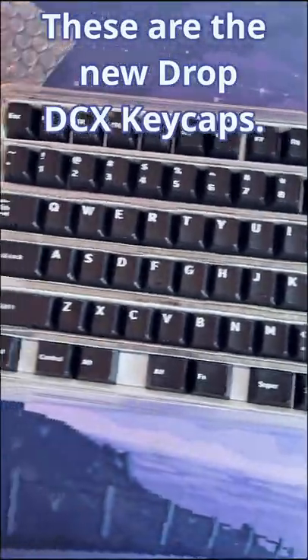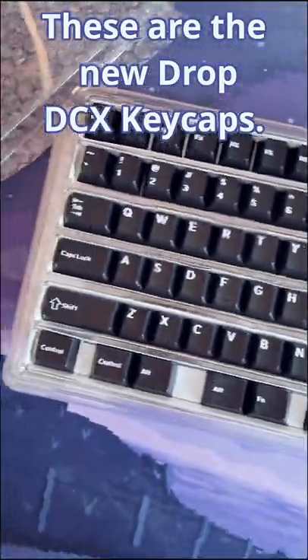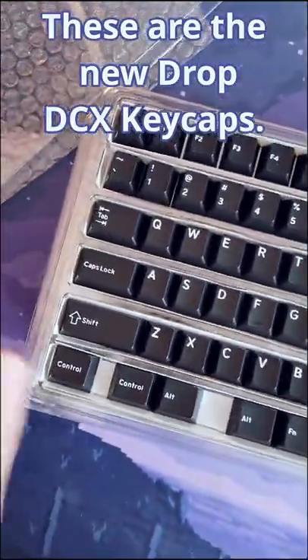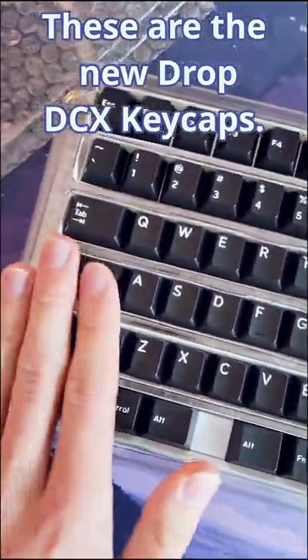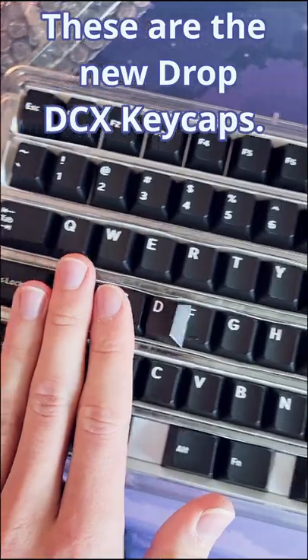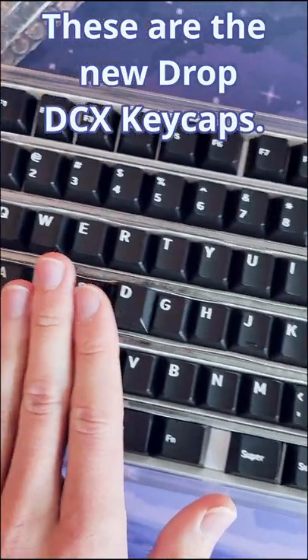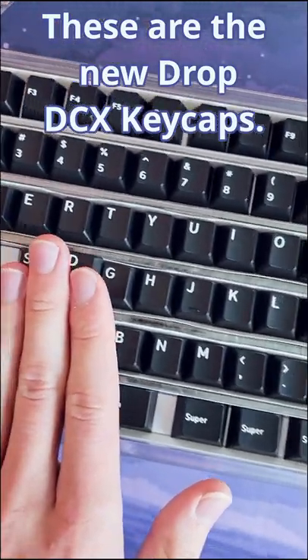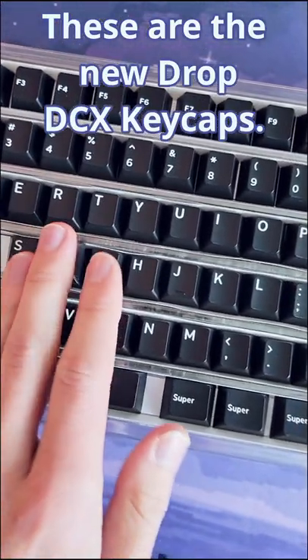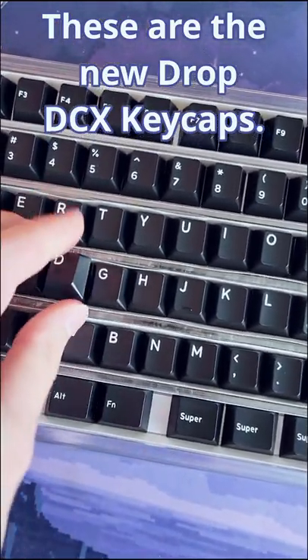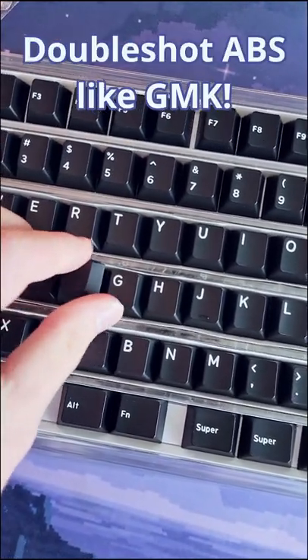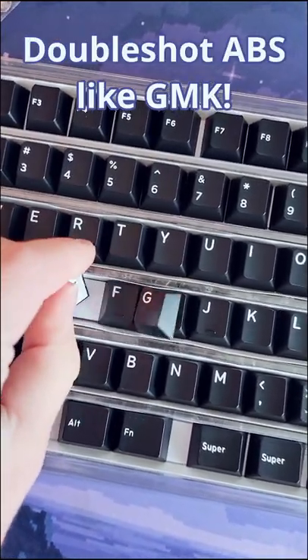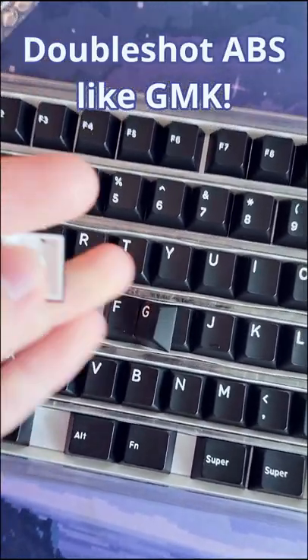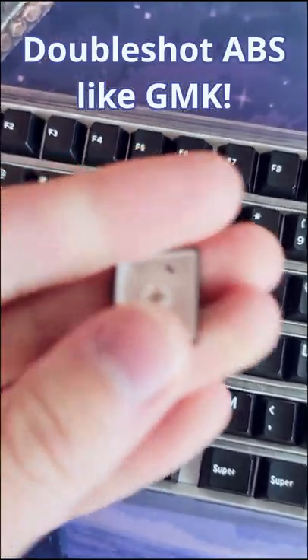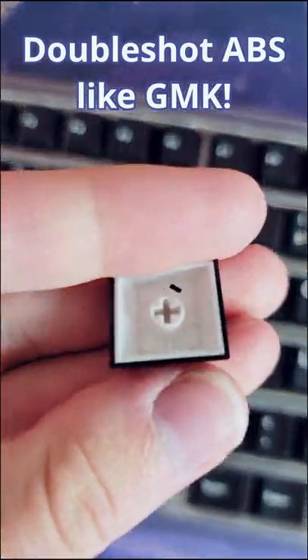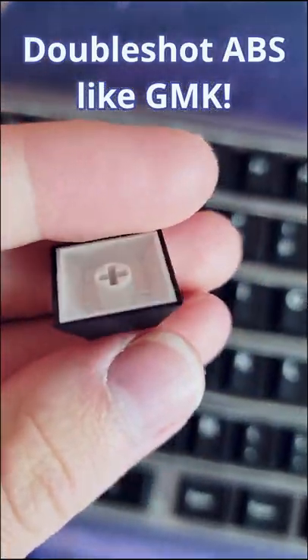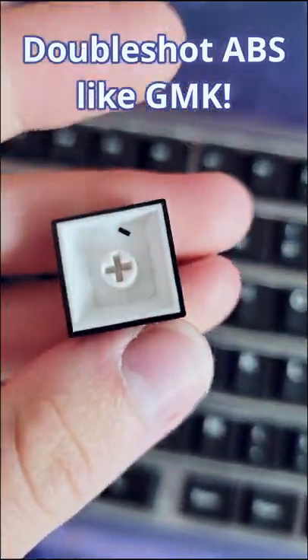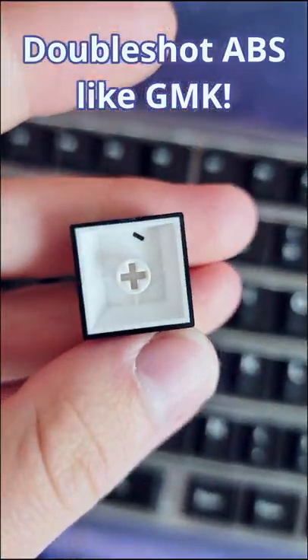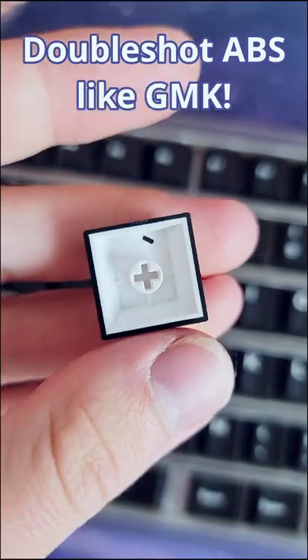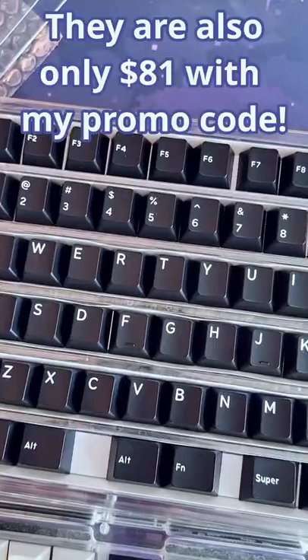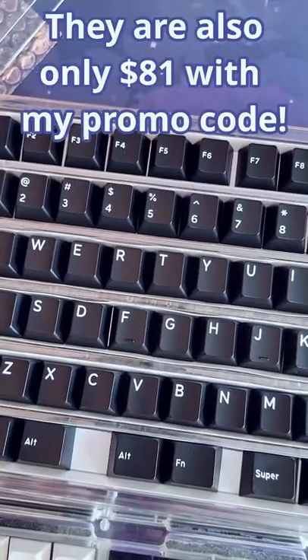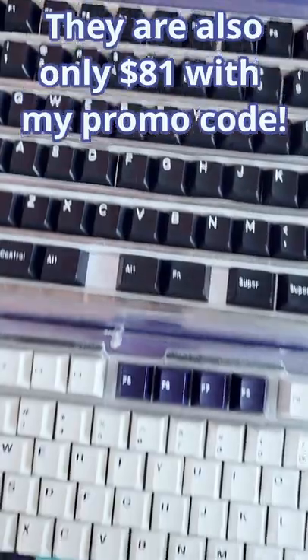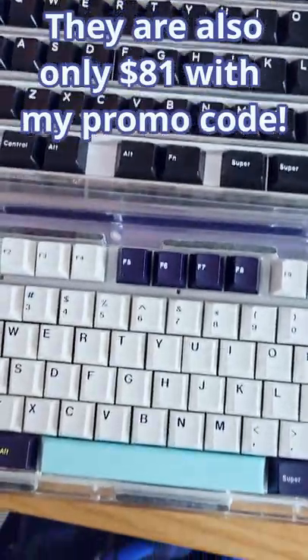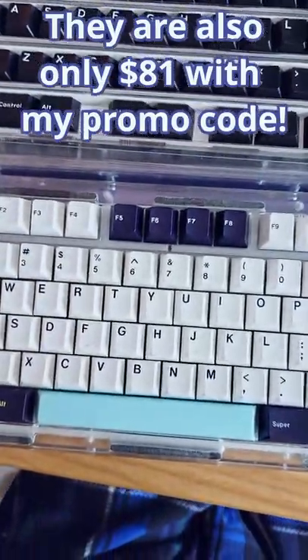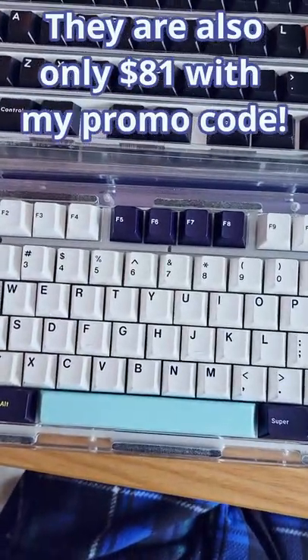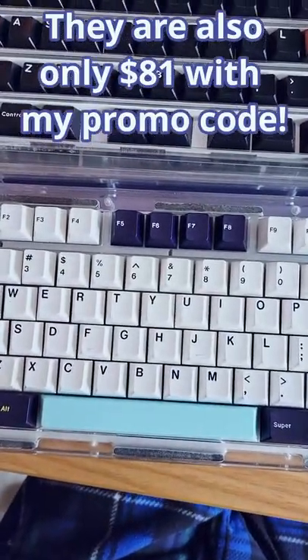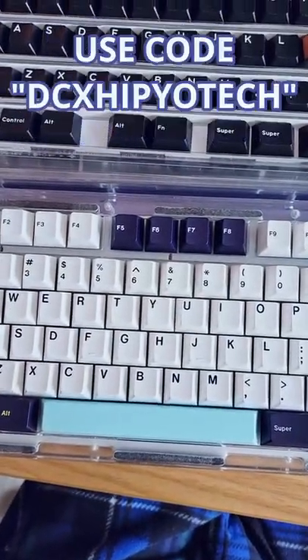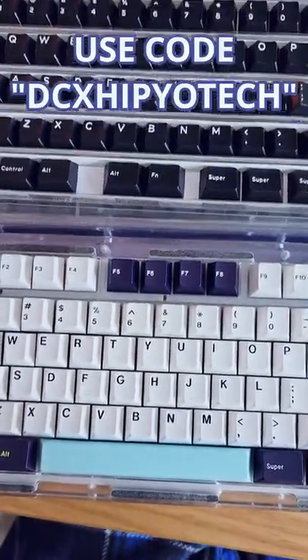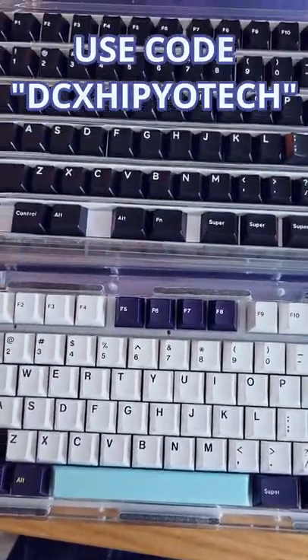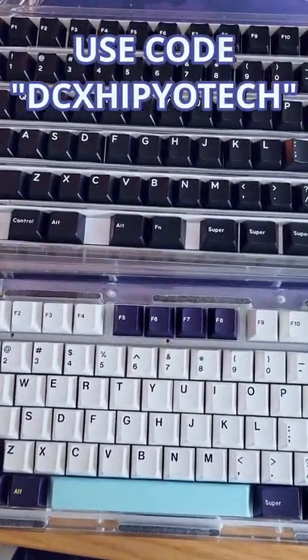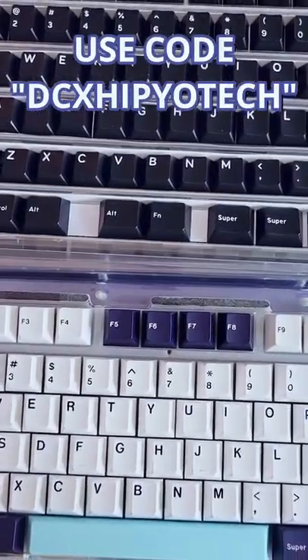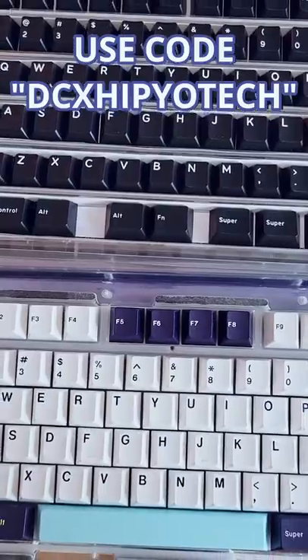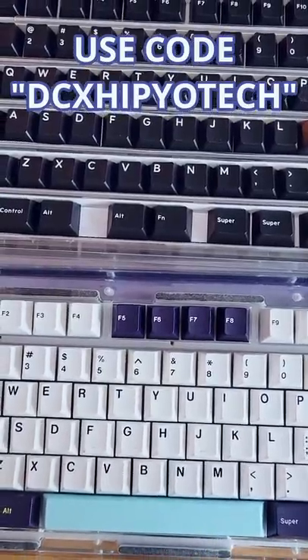These are DCX keycaps, and they are DoubleShot ABS. They're also very comparable to GMK in quality, with a cheaper price.